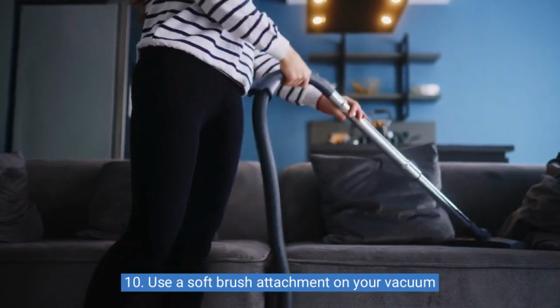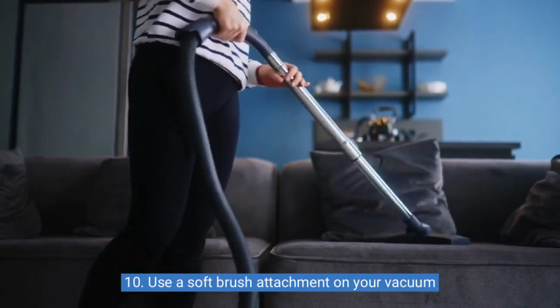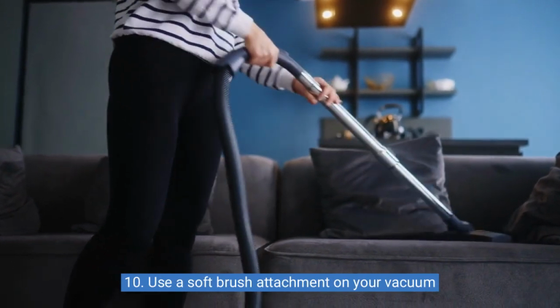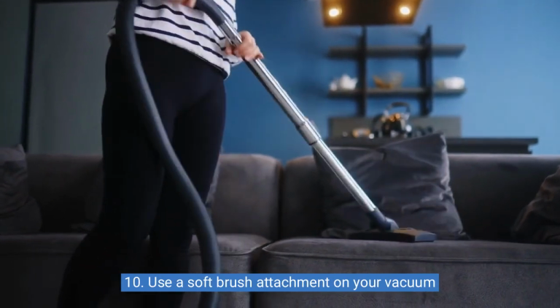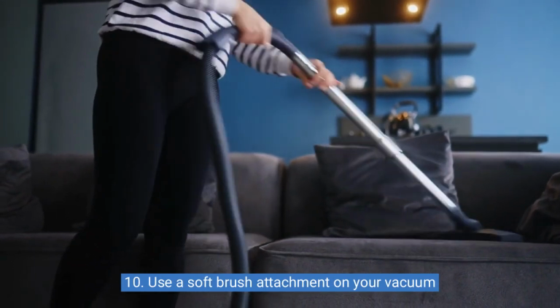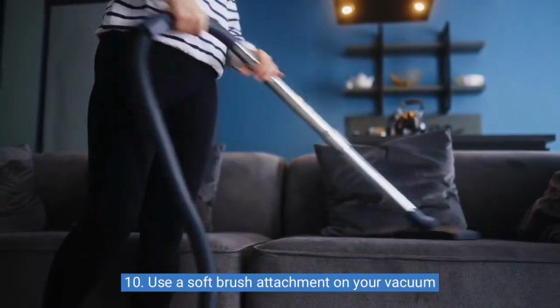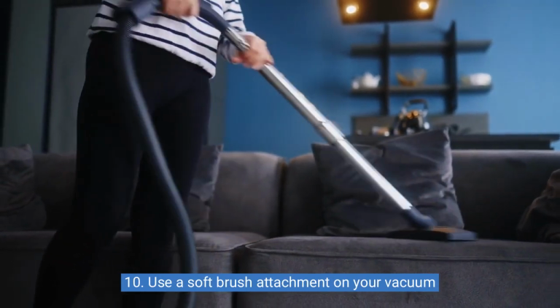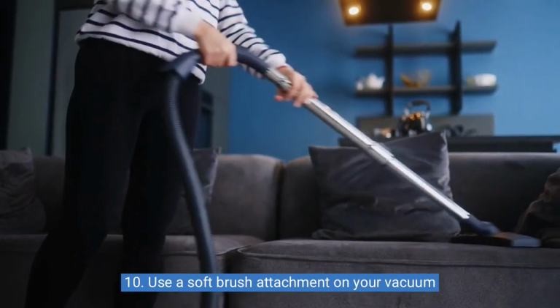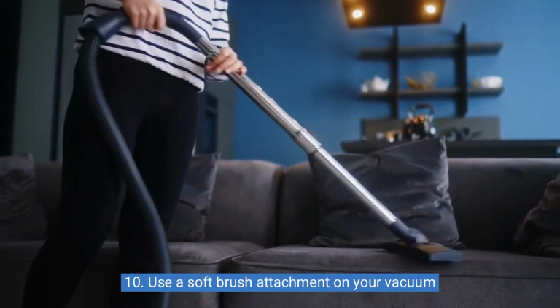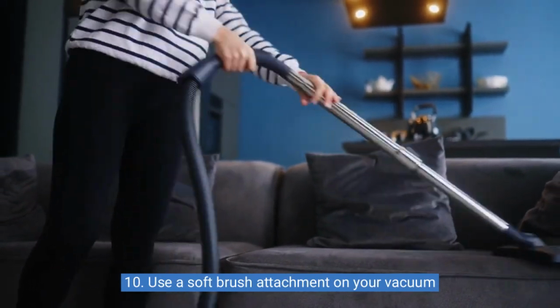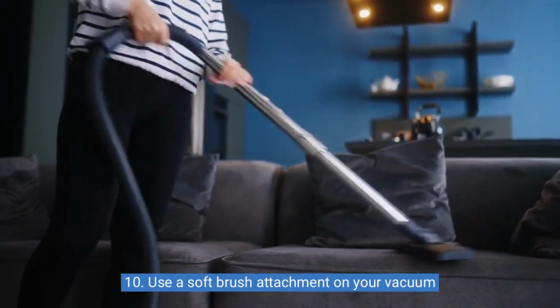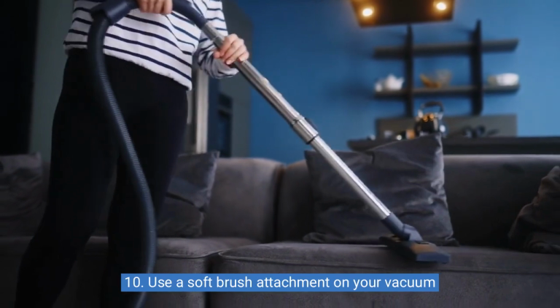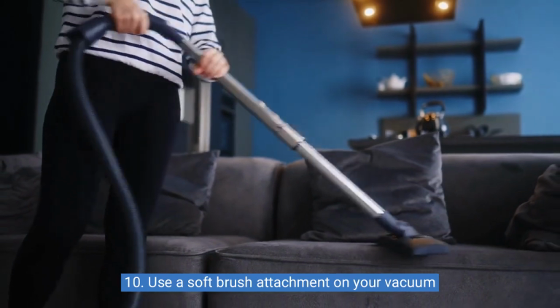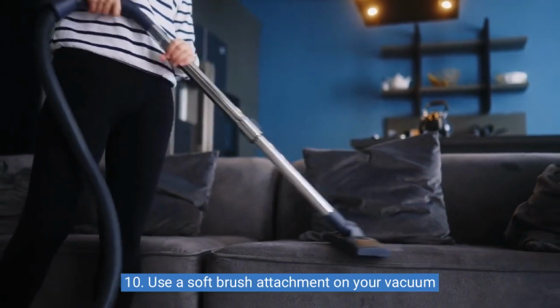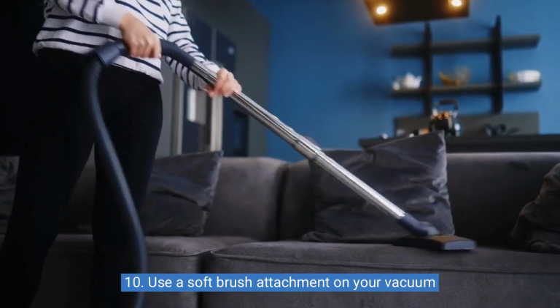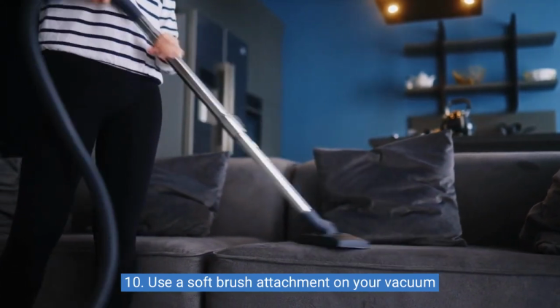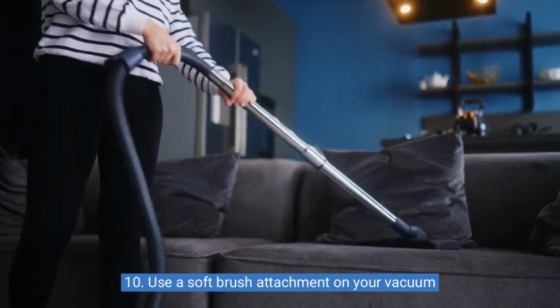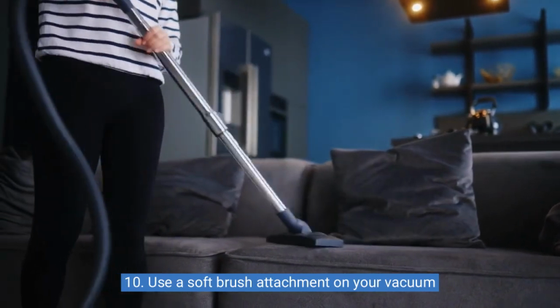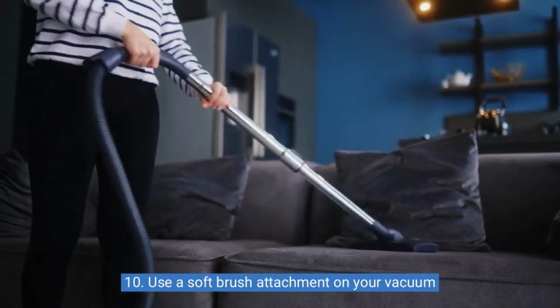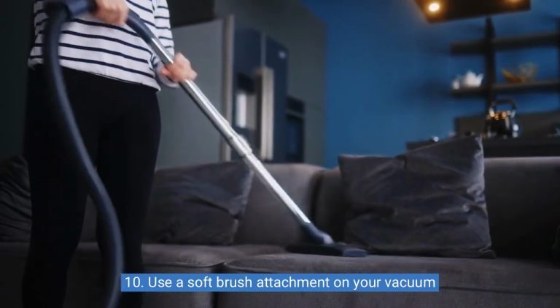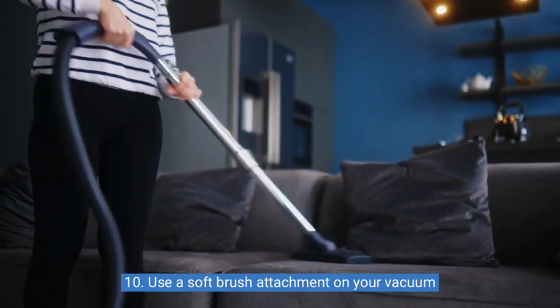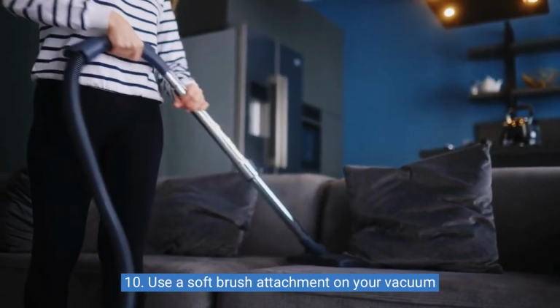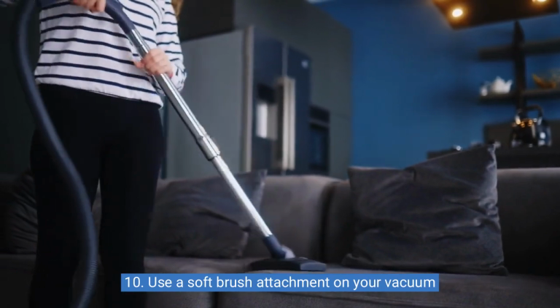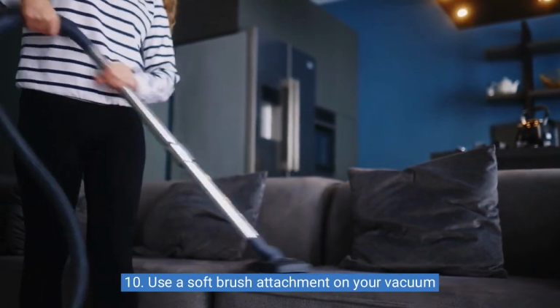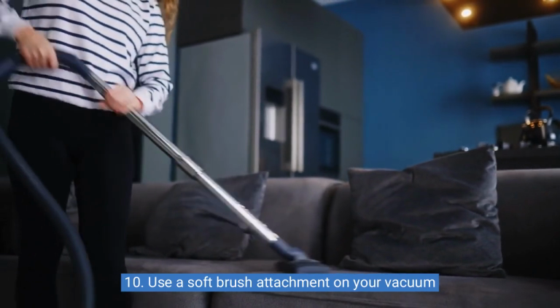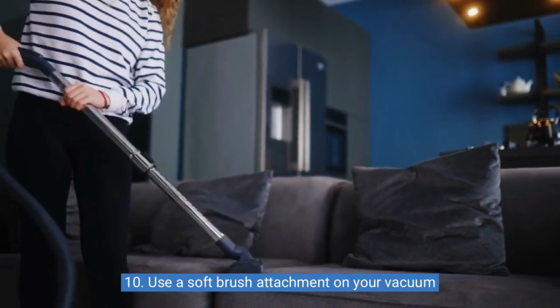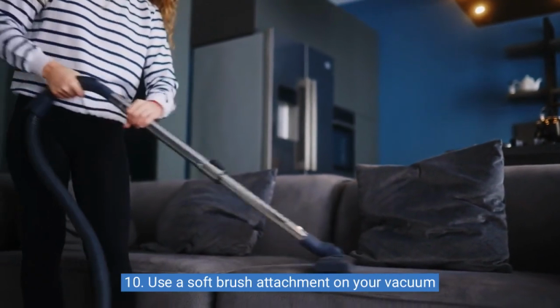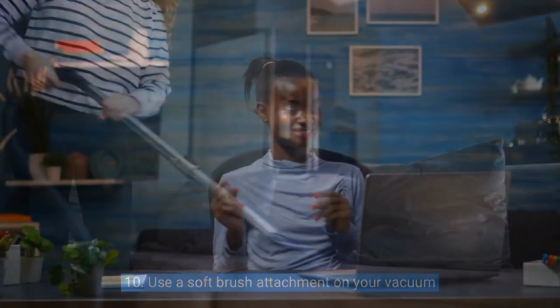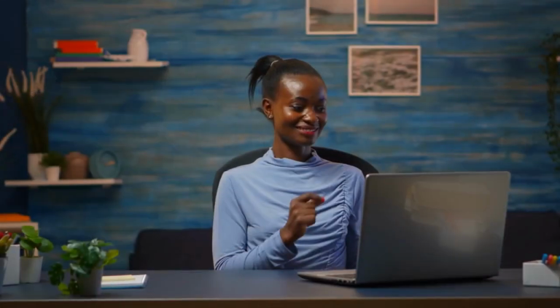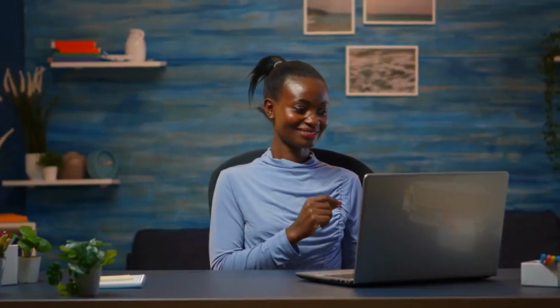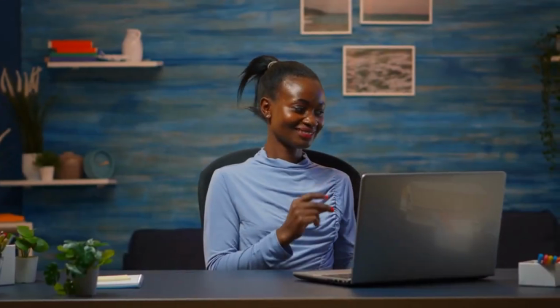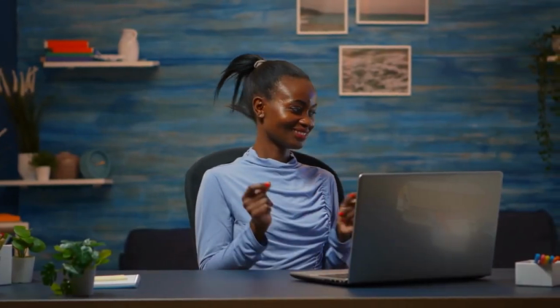Ten: use a soft brush attachment on your vacuum for upholstery and furniture. A soft brush attachment on your vacuum is perfect for cleaning upholstery and furniture, as it removes dirt, dust, and pet hair without damaging the material.